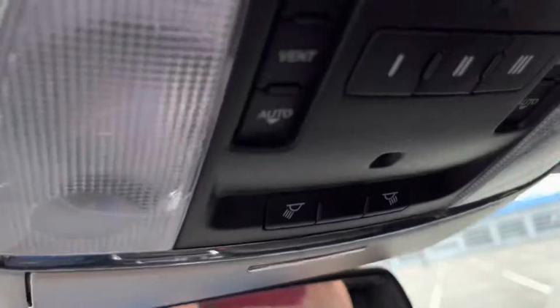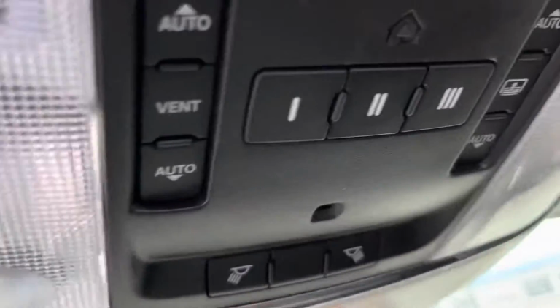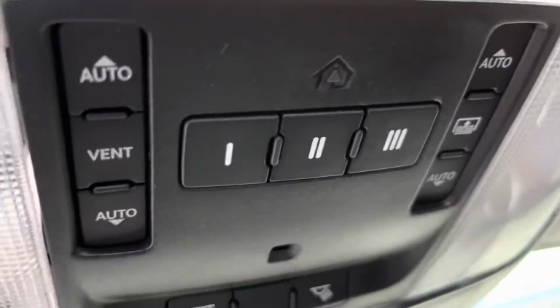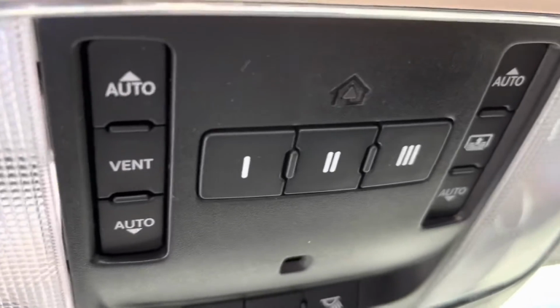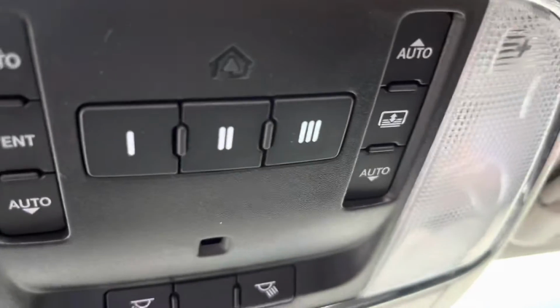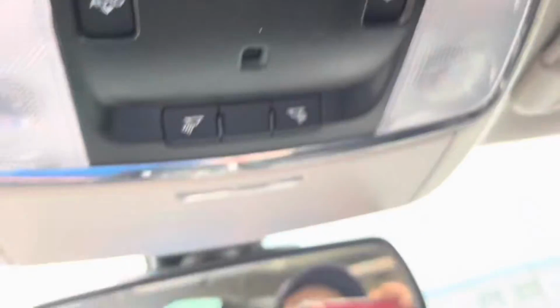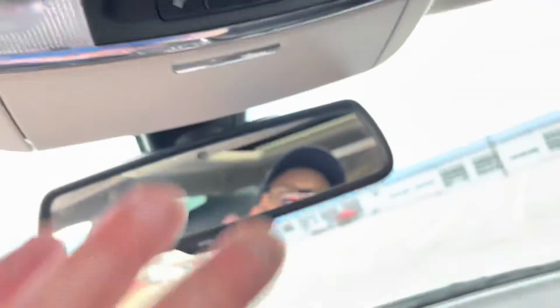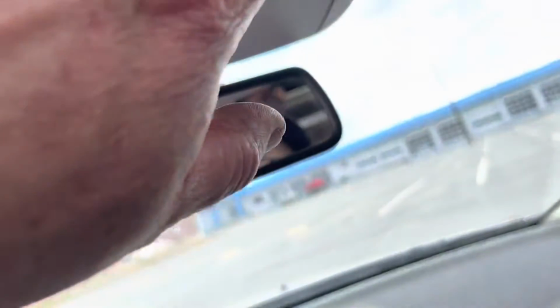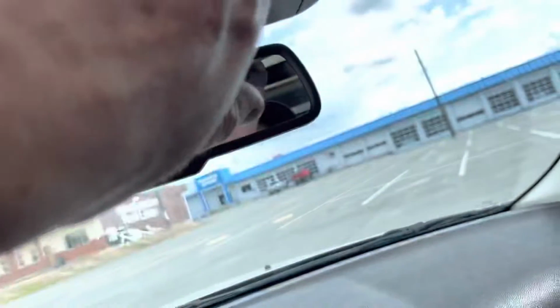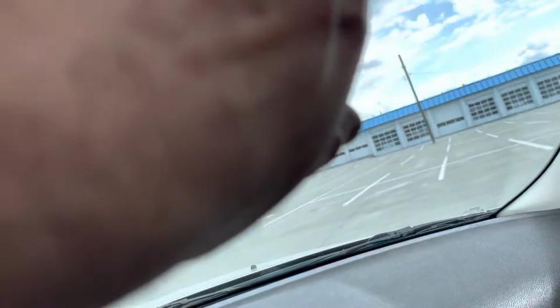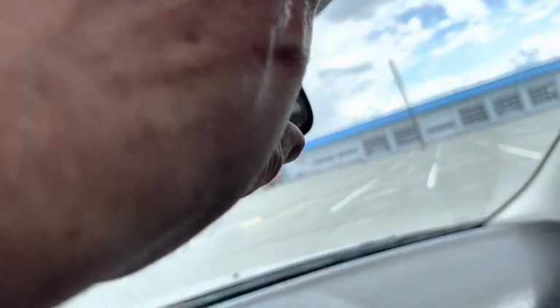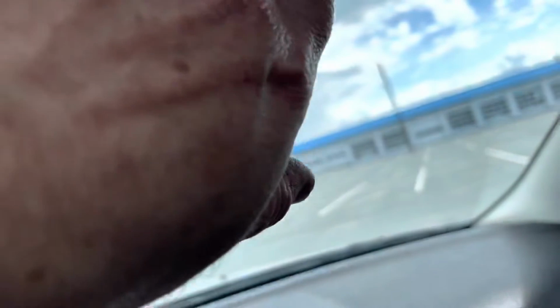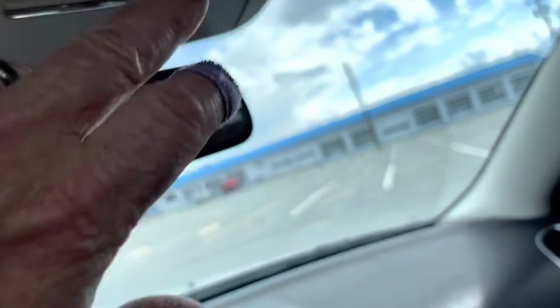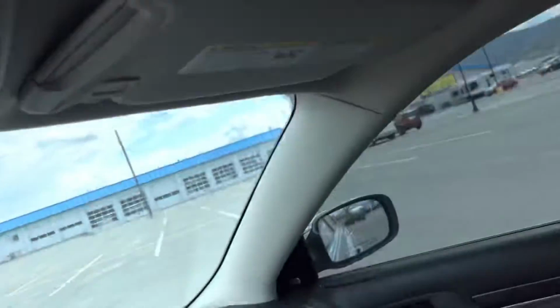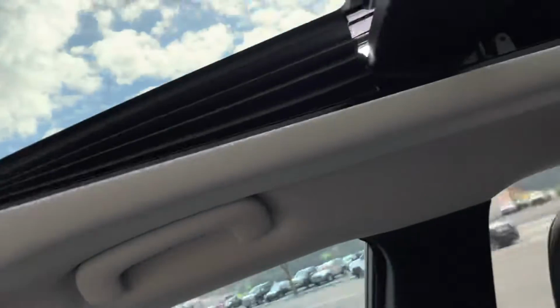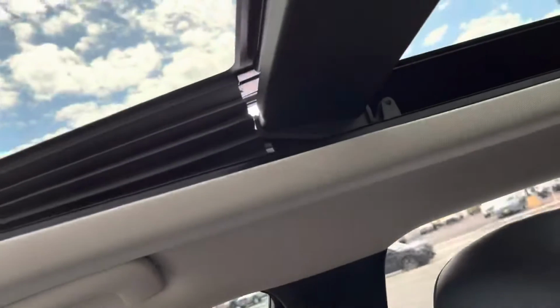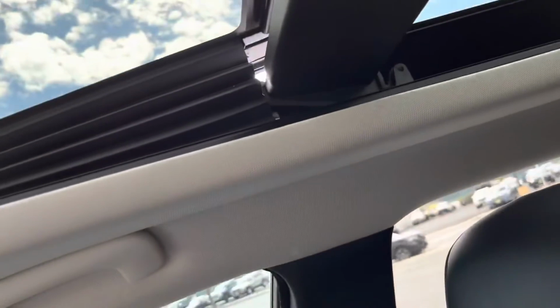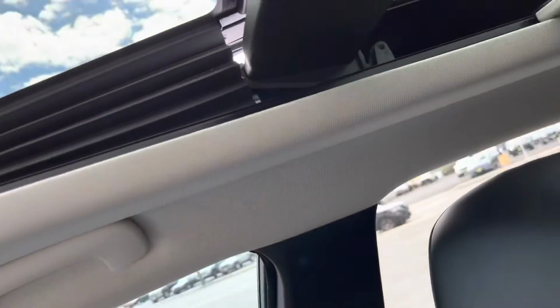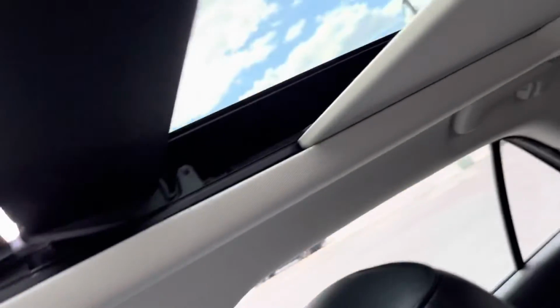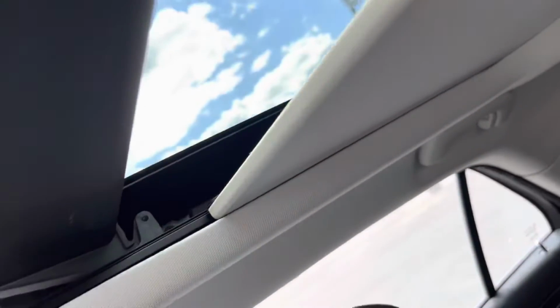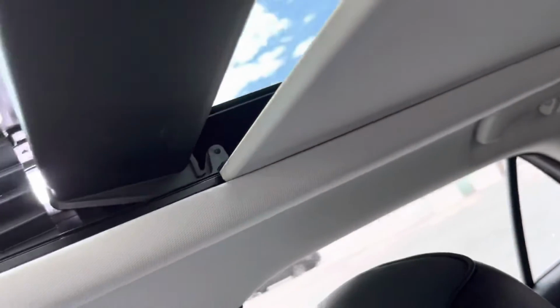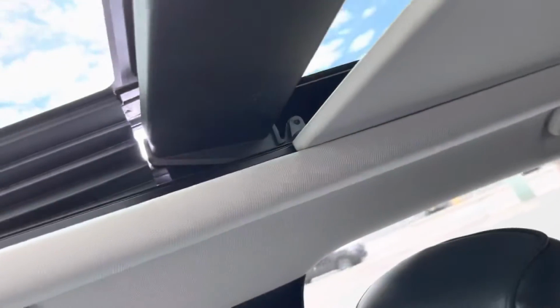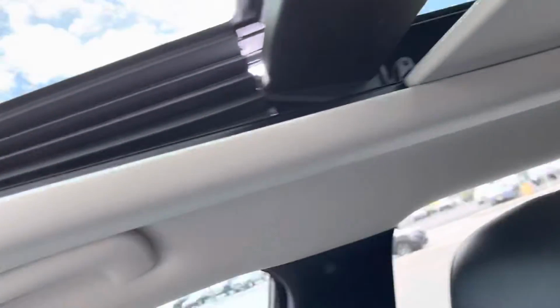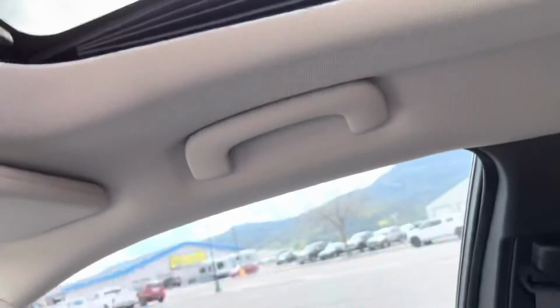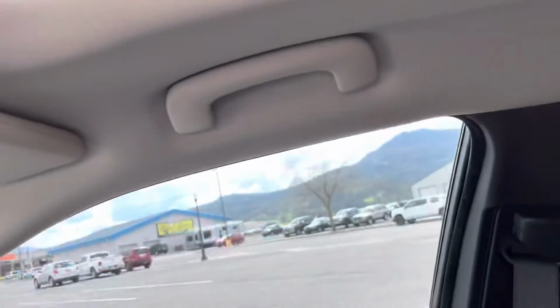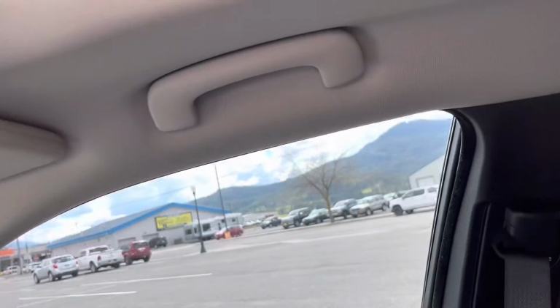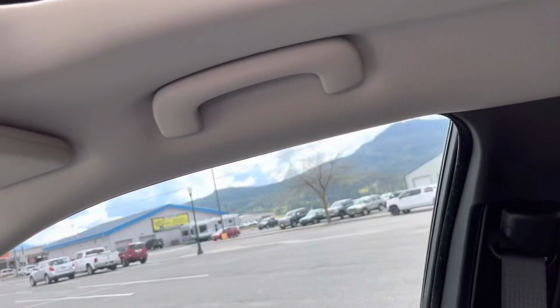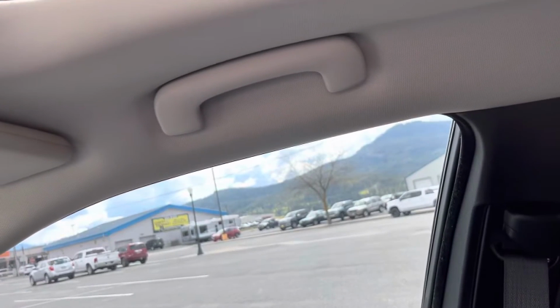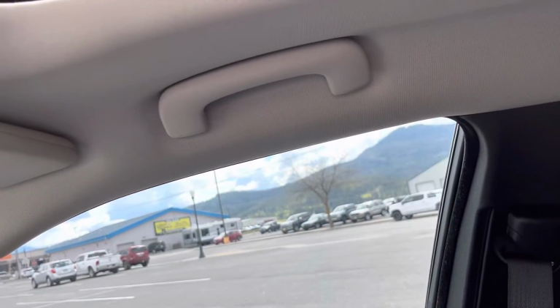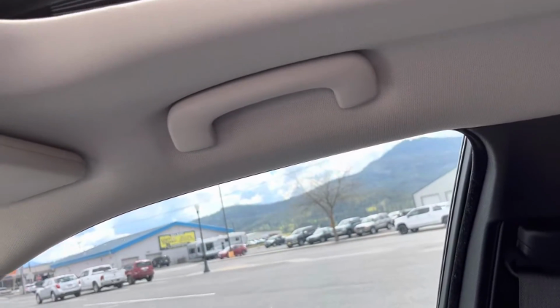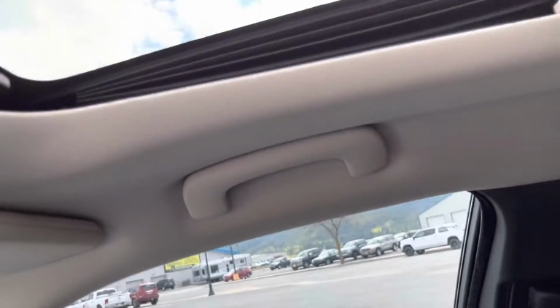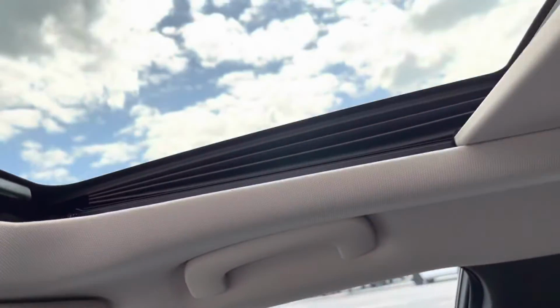Here are the controls for the top — there's all kinds of stuff. And if you don't want the sun on you, push the button and she closes up.